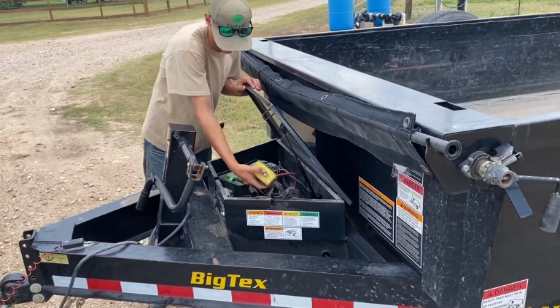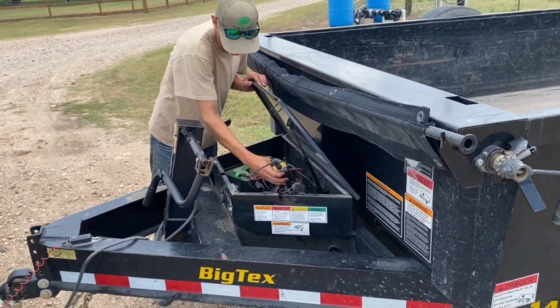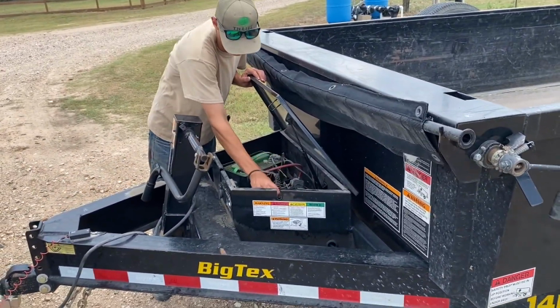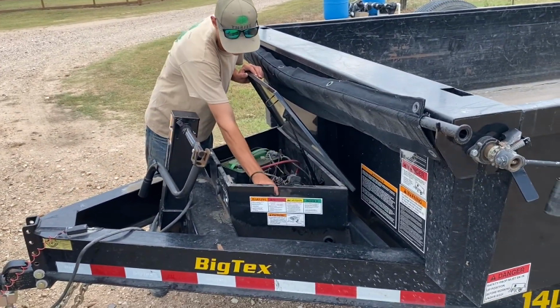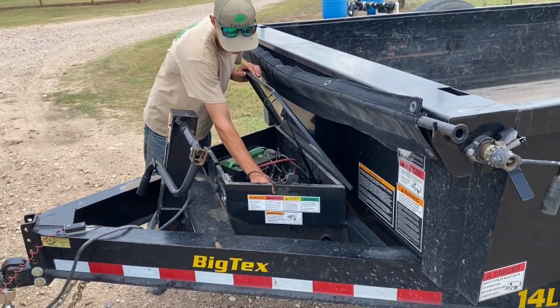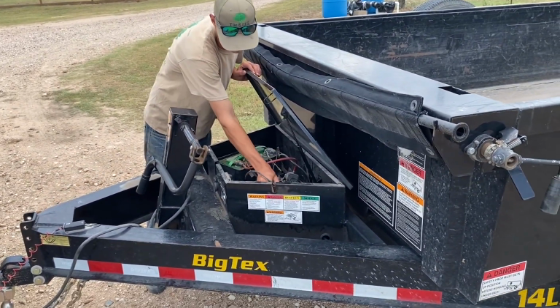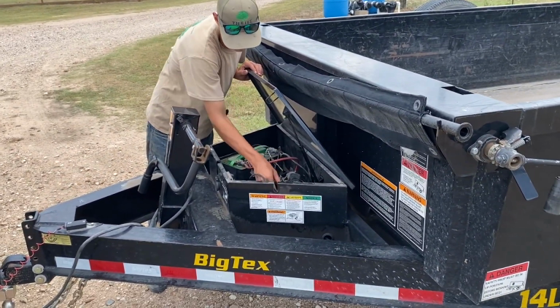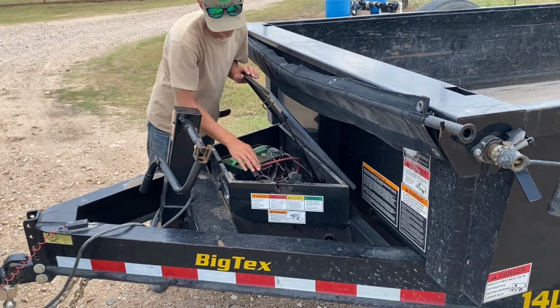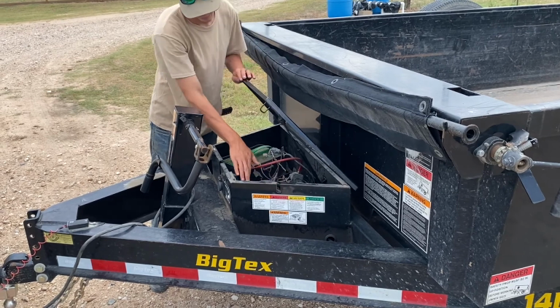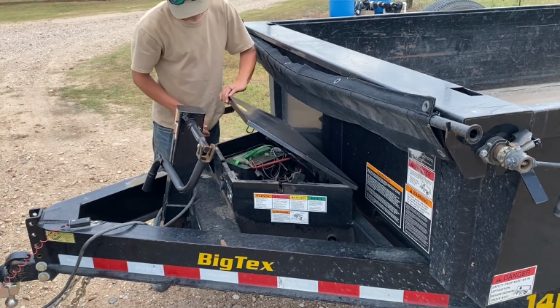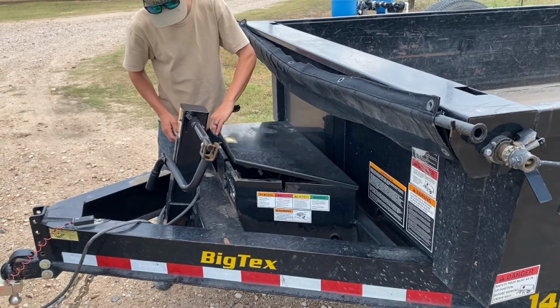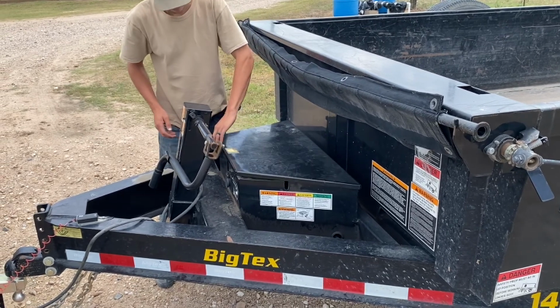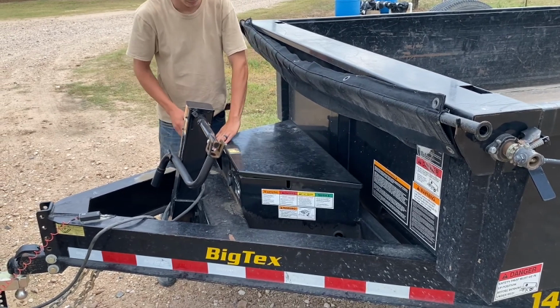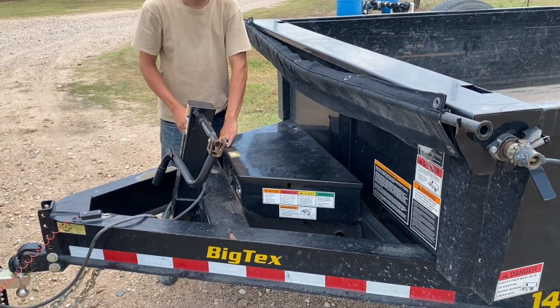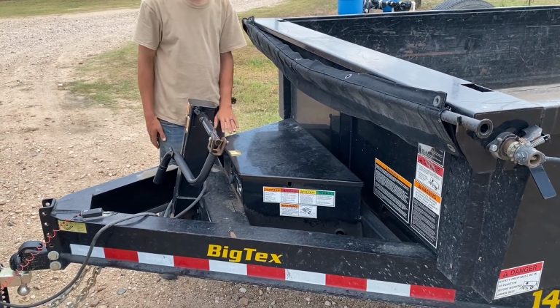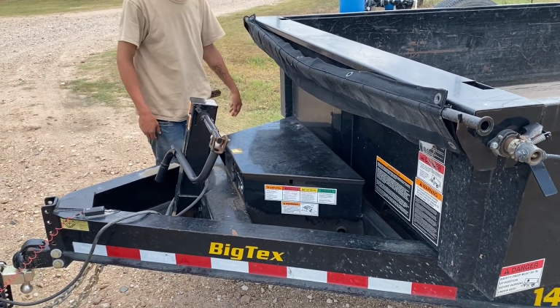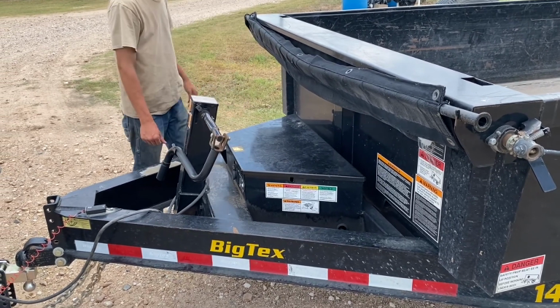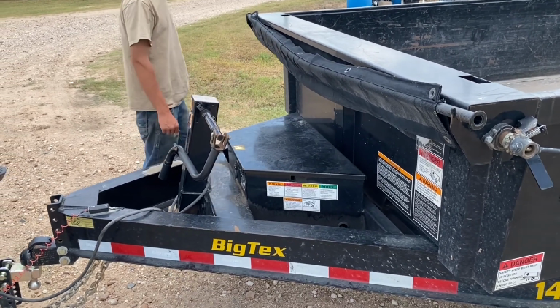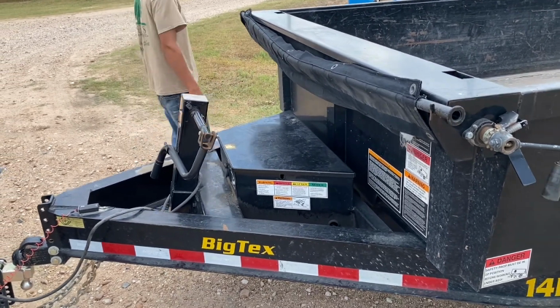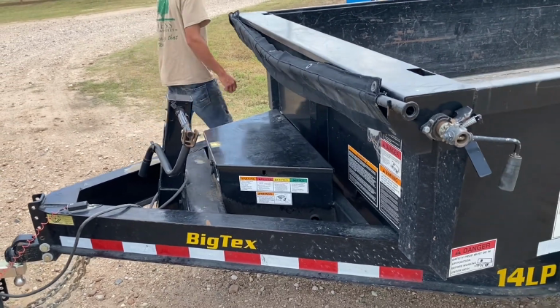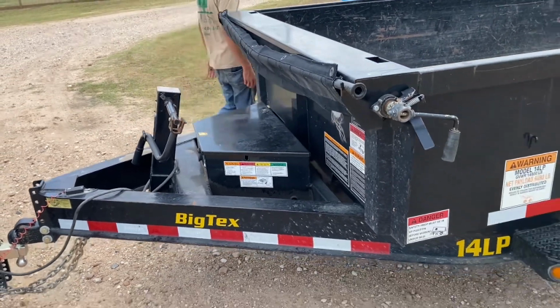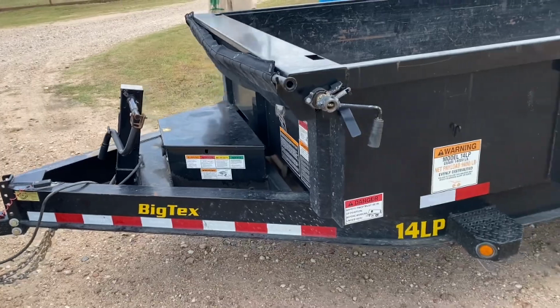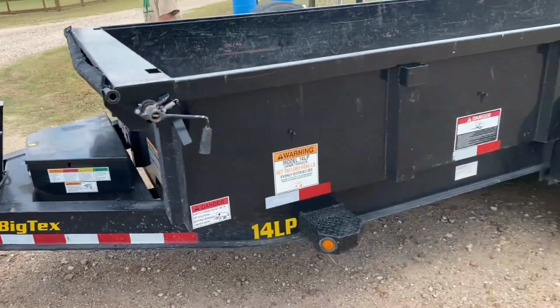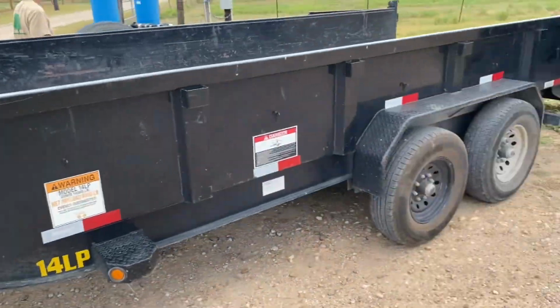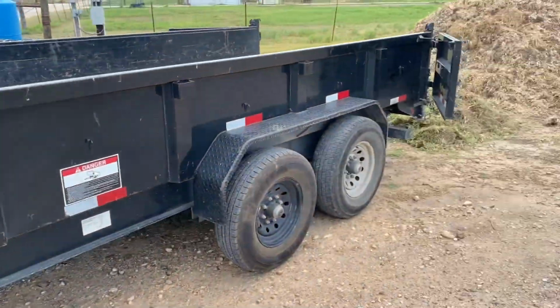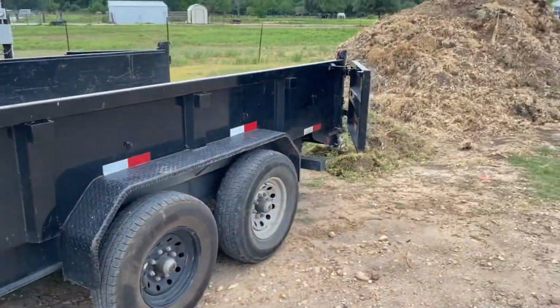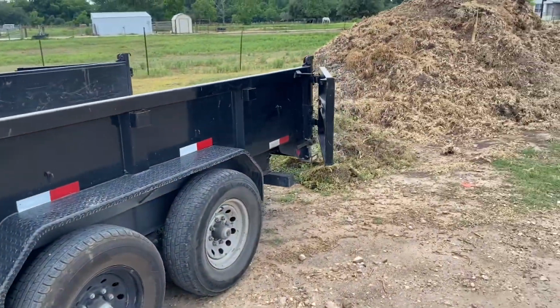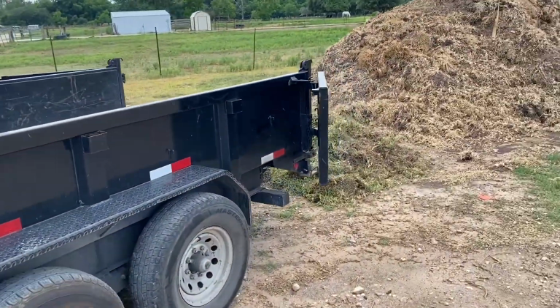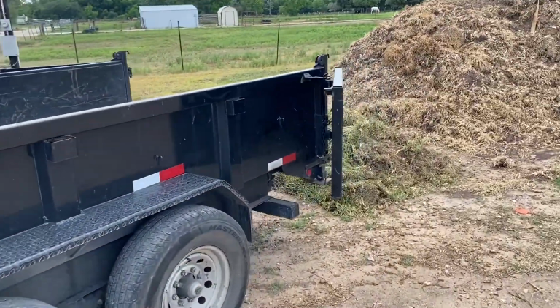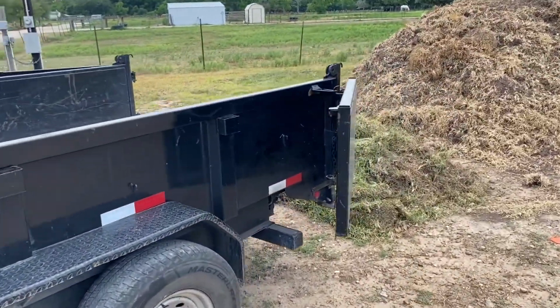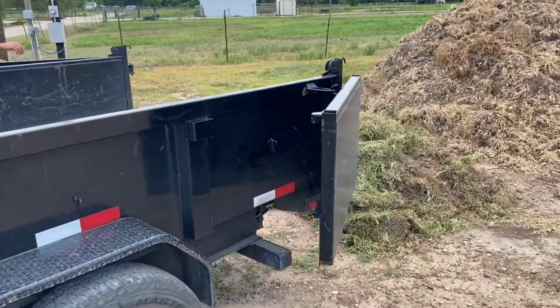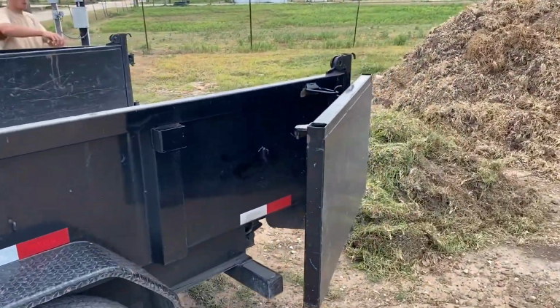Just make sure we put the cable and the remote back in the box, latch the box shut again, and then close the gates.